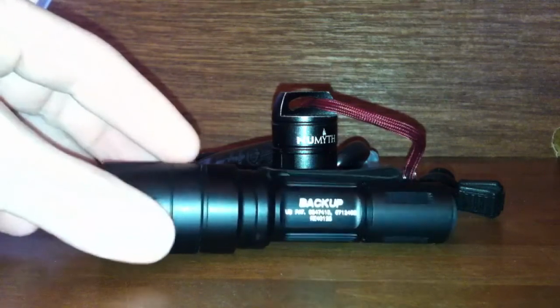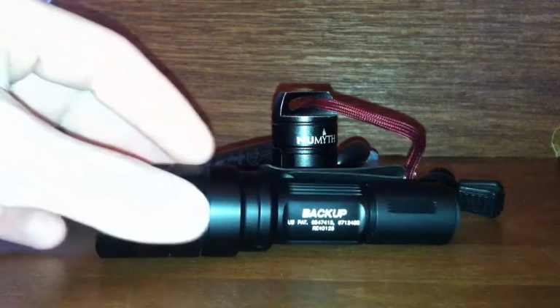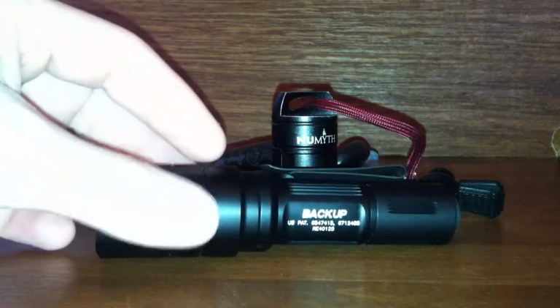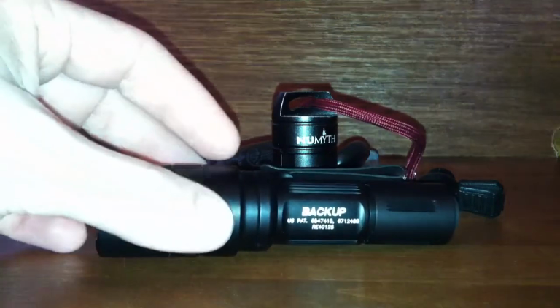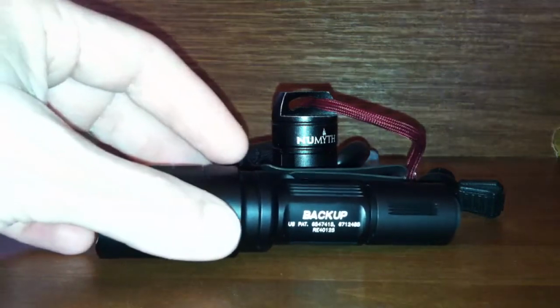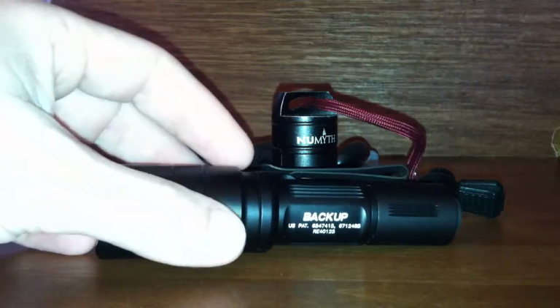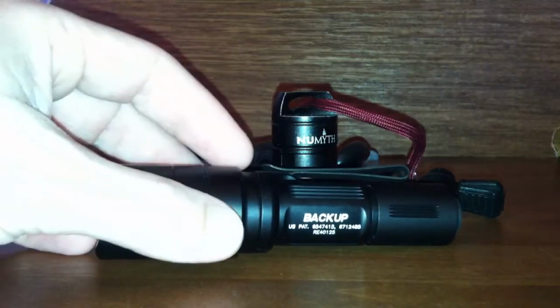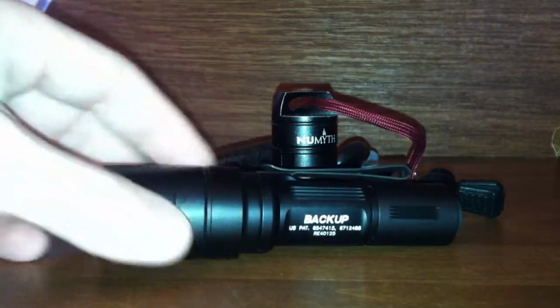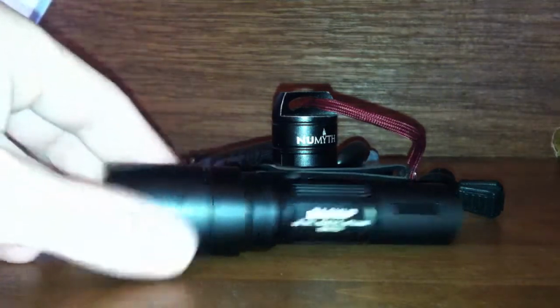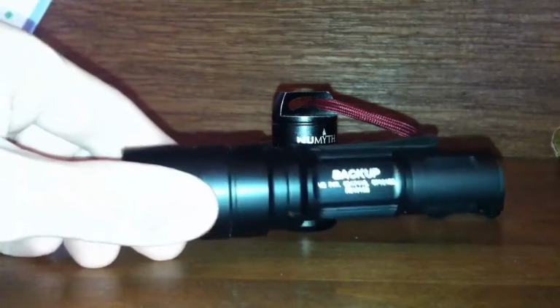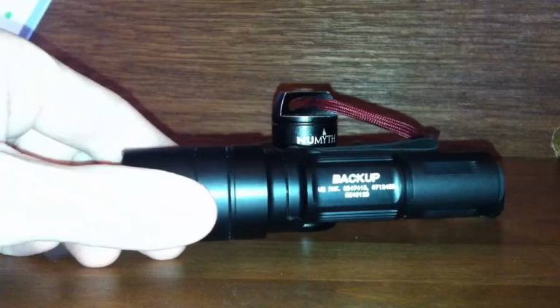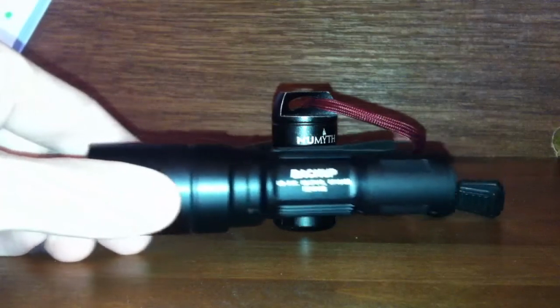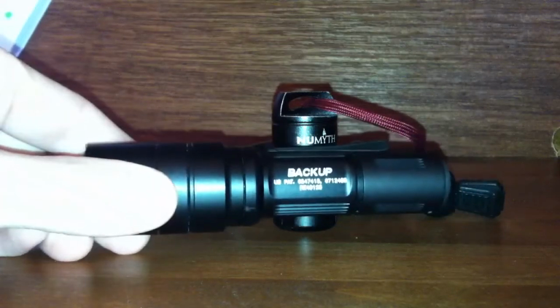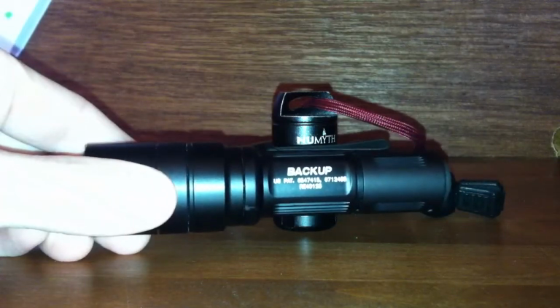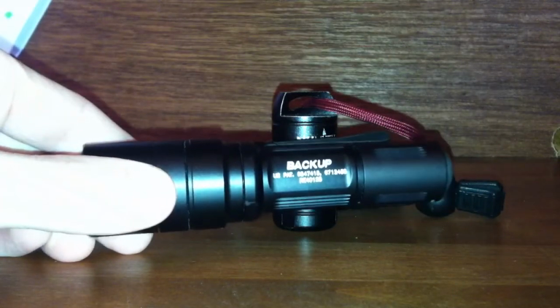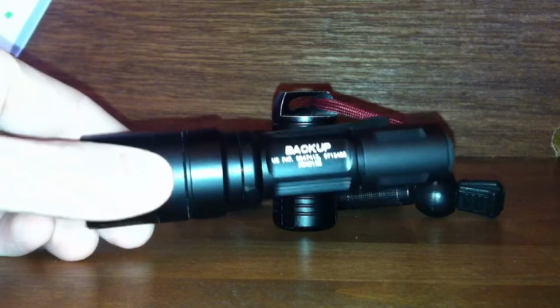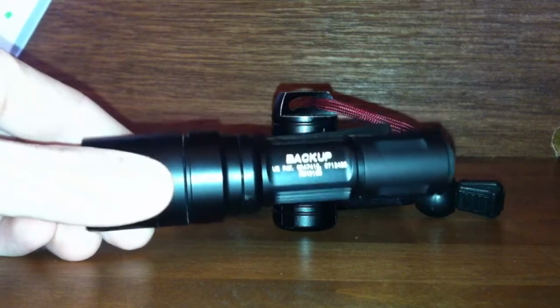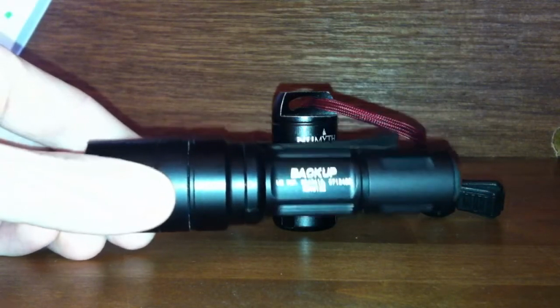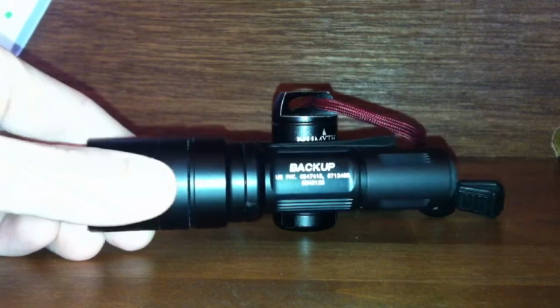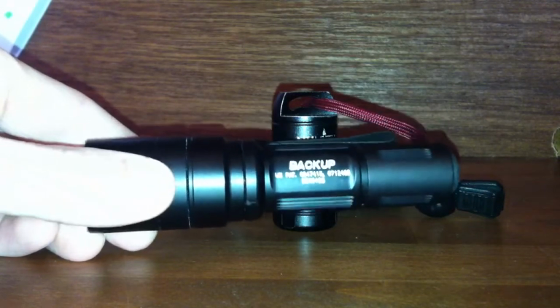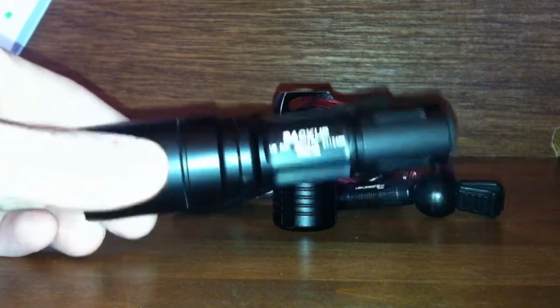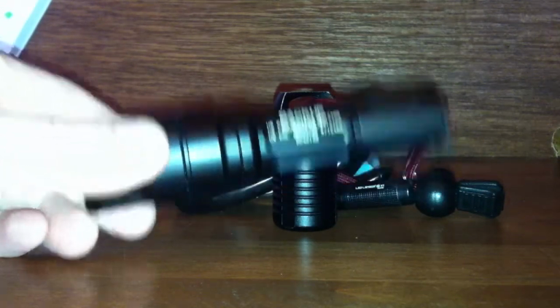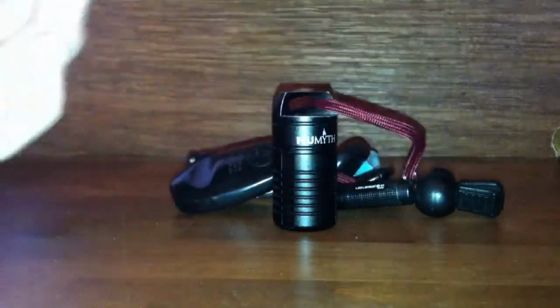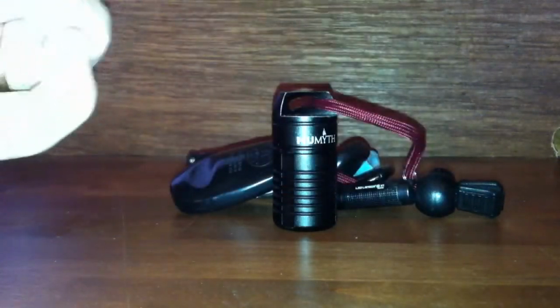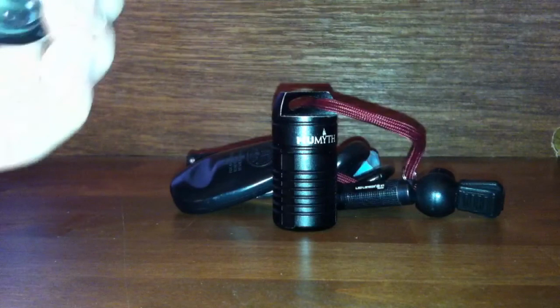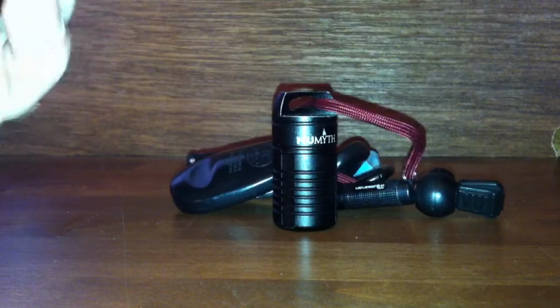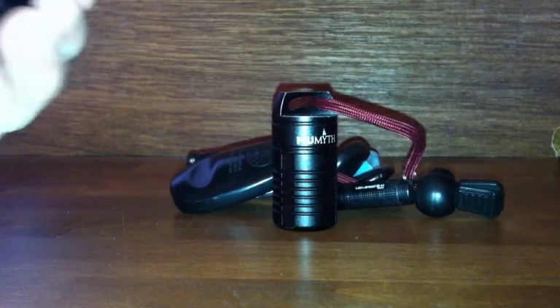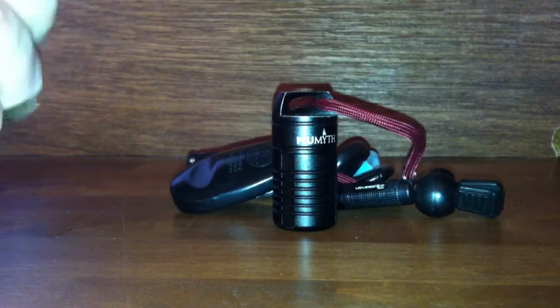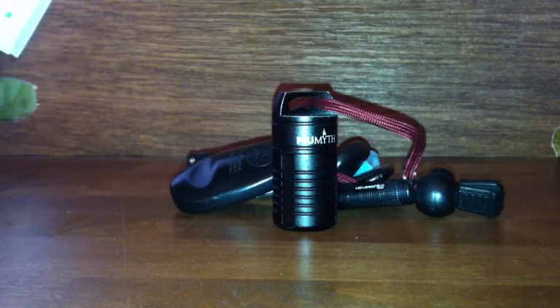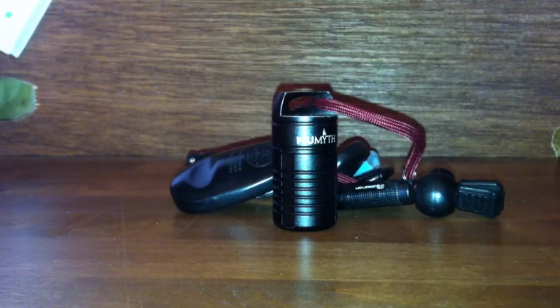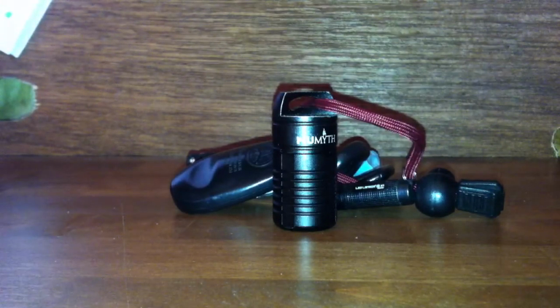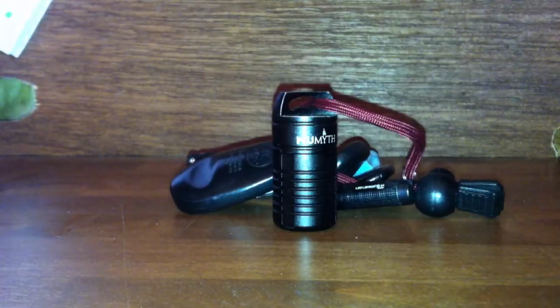Anyway, I've got my second flashlight, which is the backup right here, and I'll probably do a review on it sometime as best I can with my little setup. Nothing professional, of course.